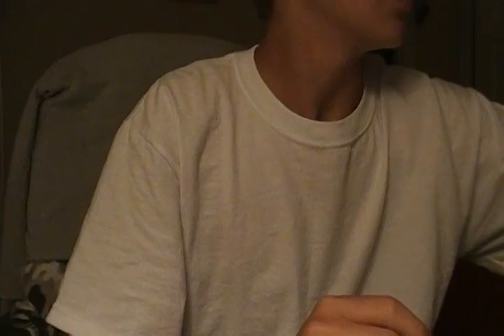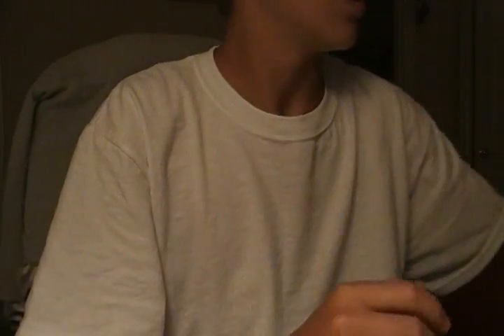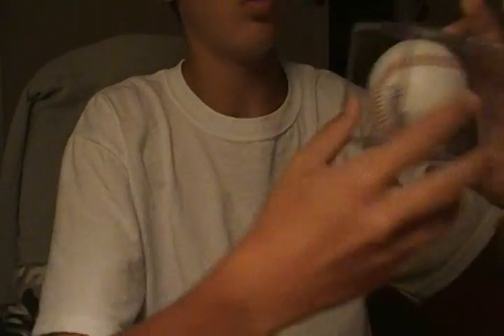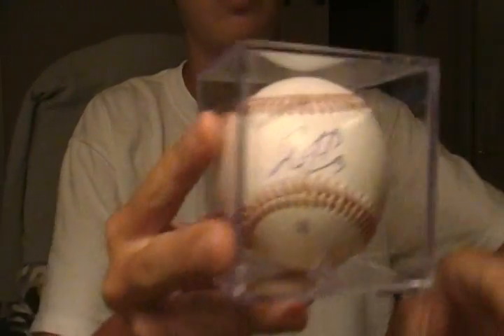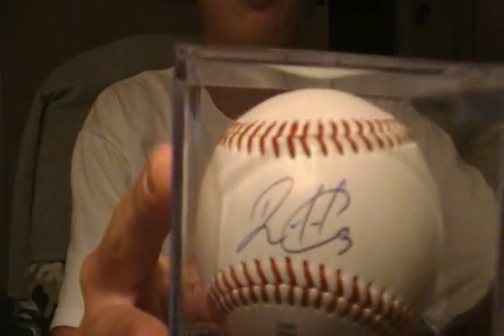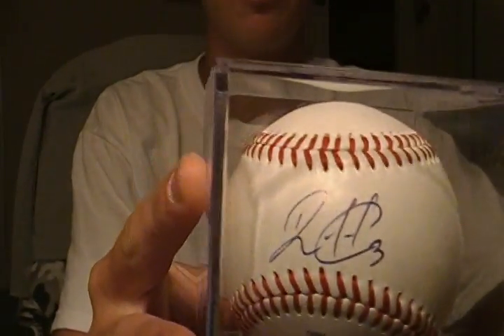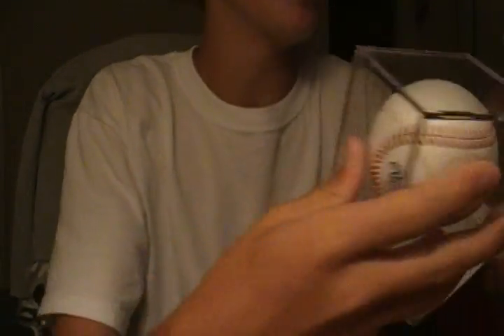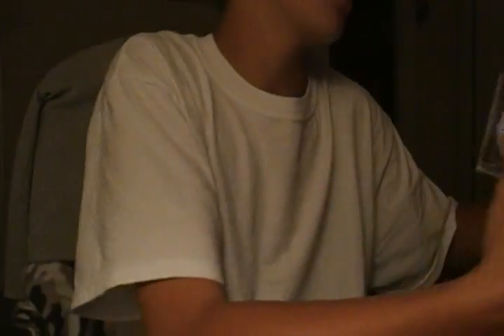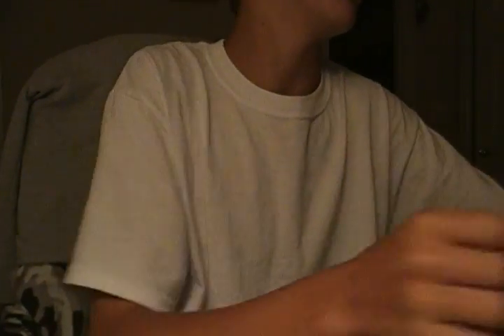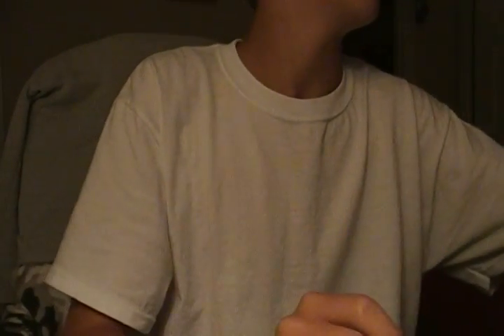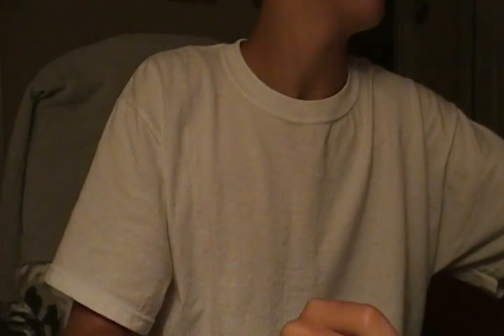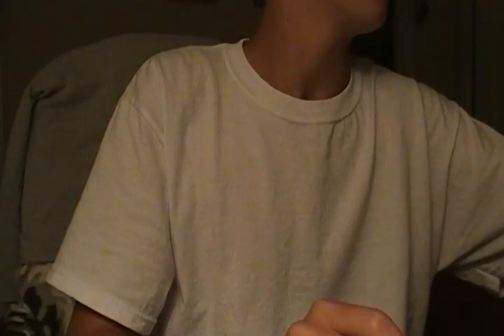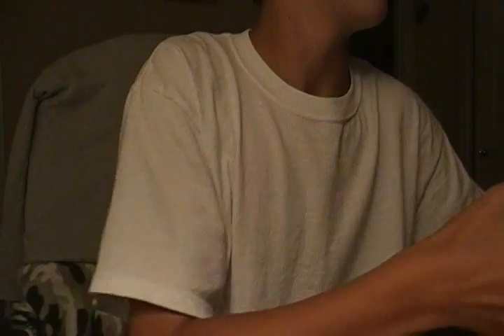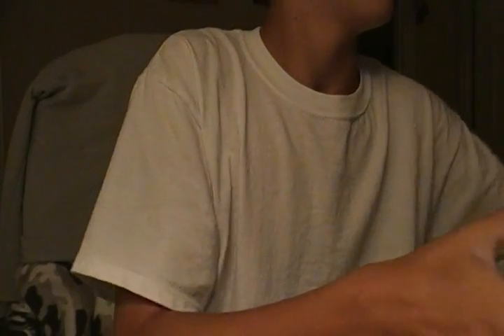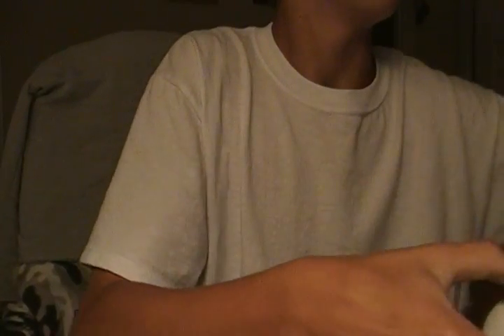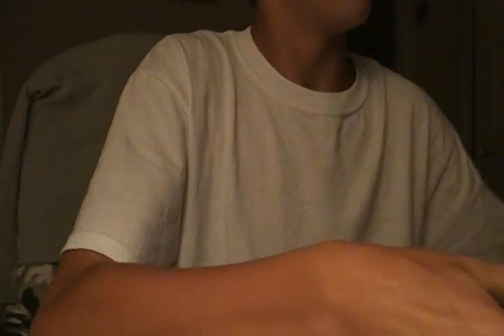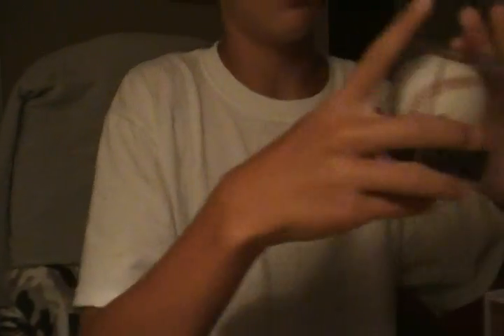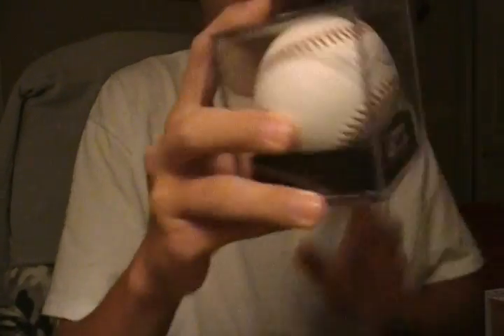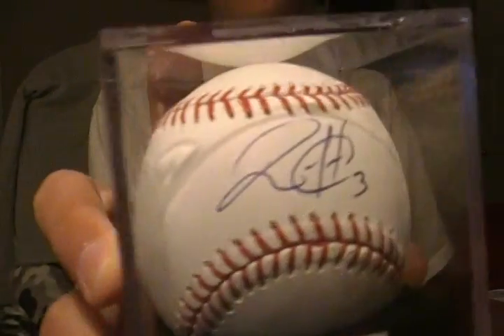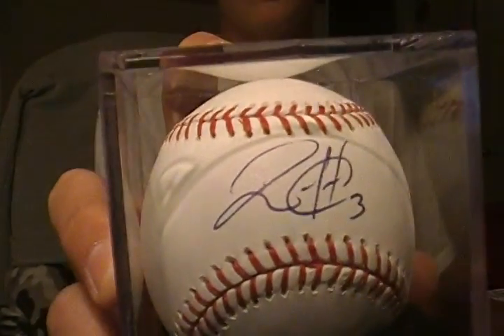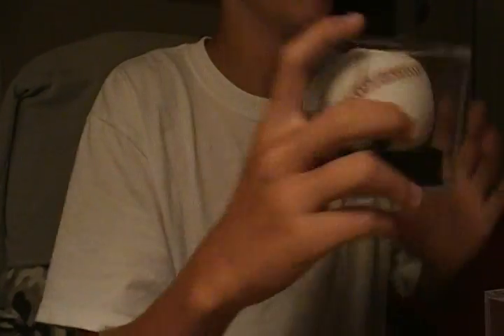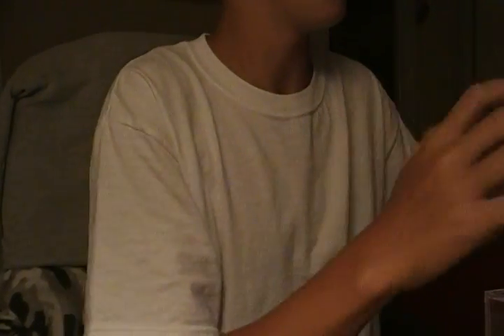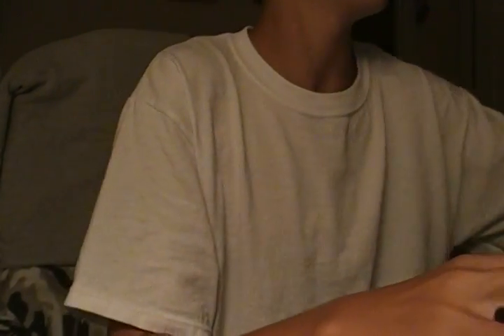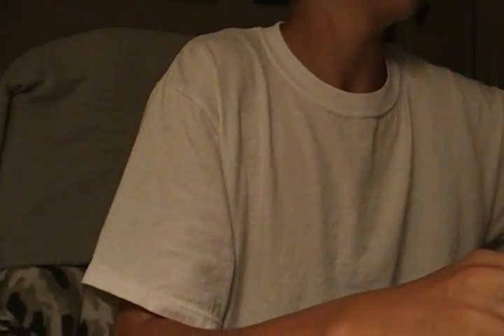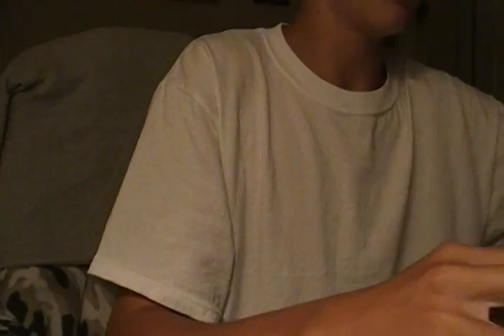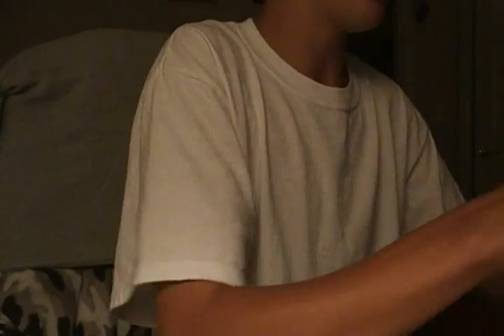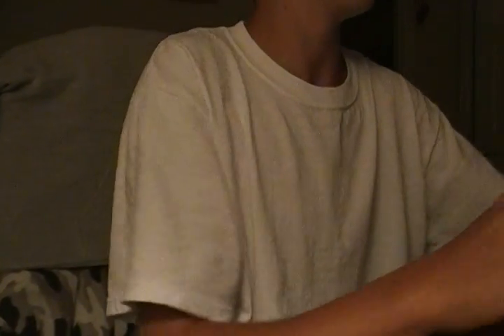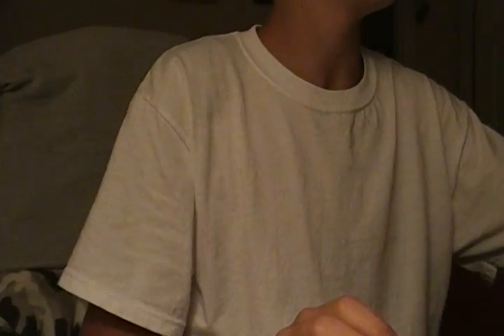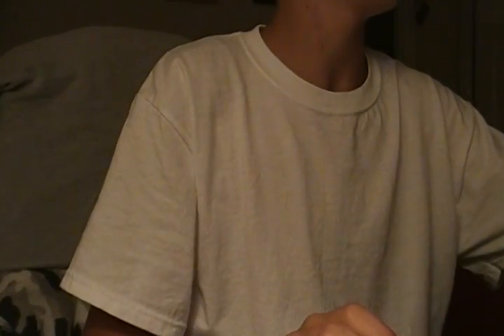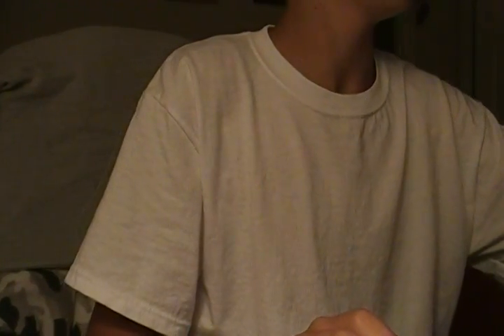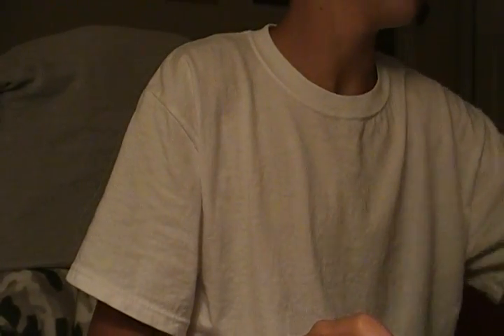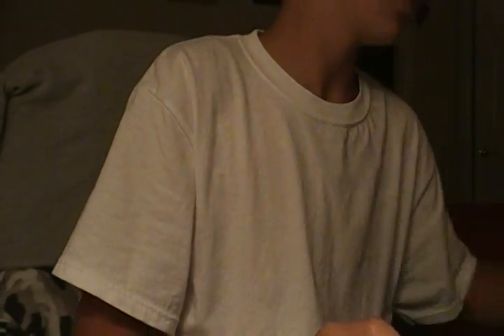Wilson Ramos practice ball sweet spot, and then a game ball Wilson Ramos sweet spot. Those are all my baseballs.